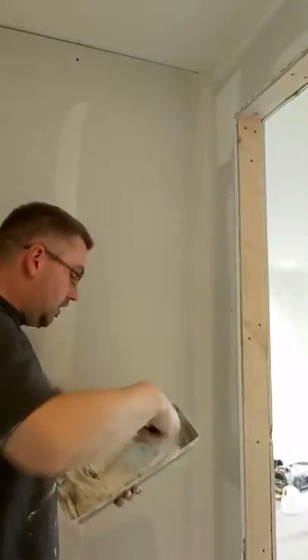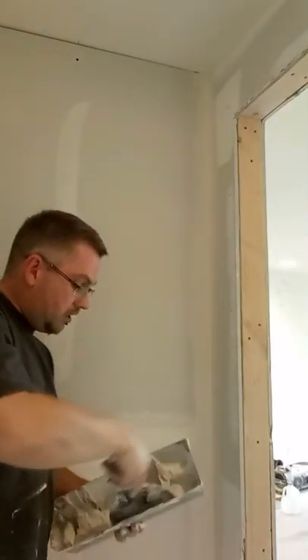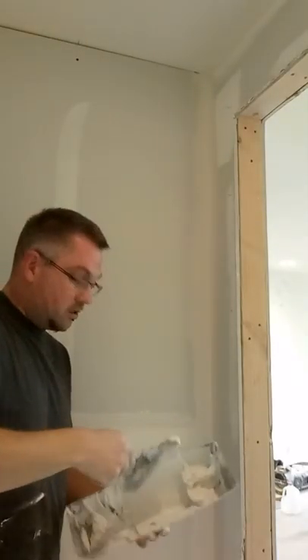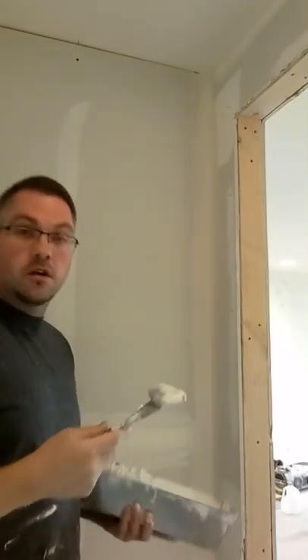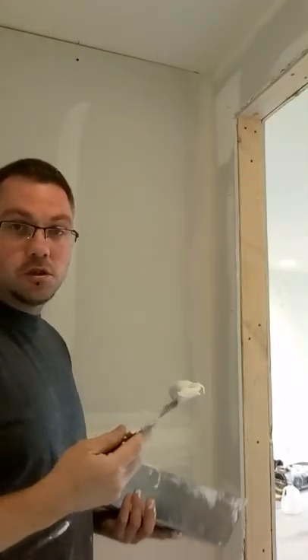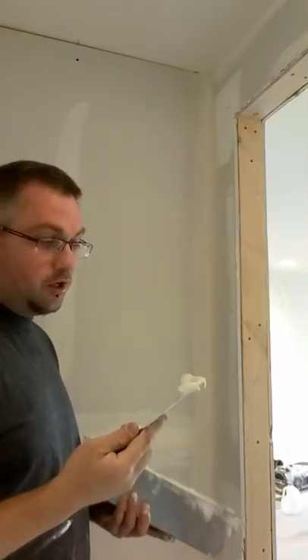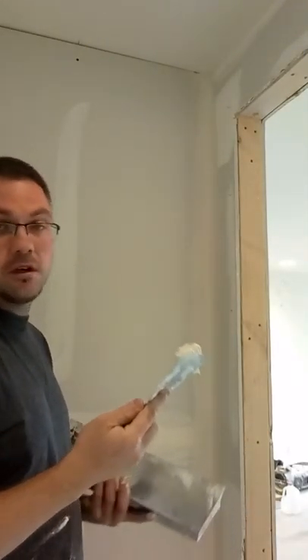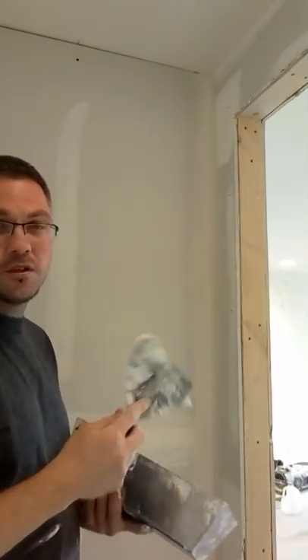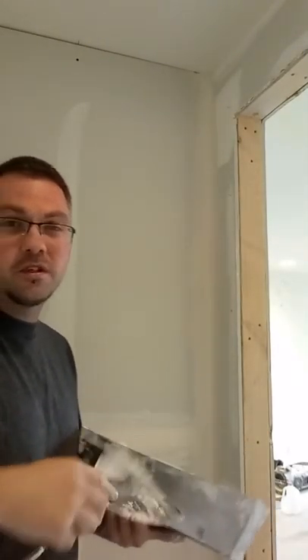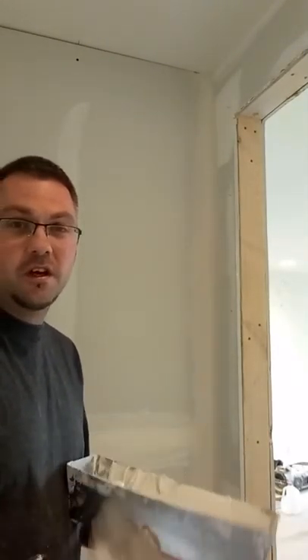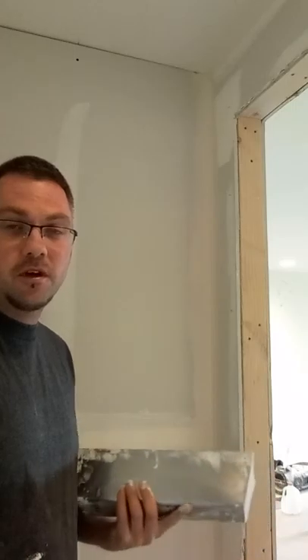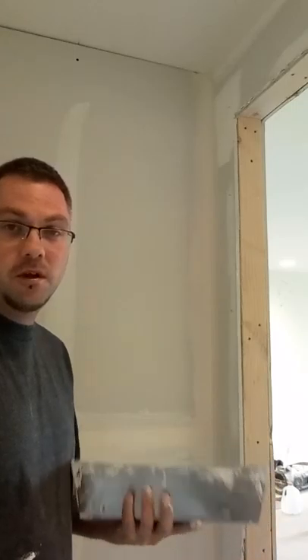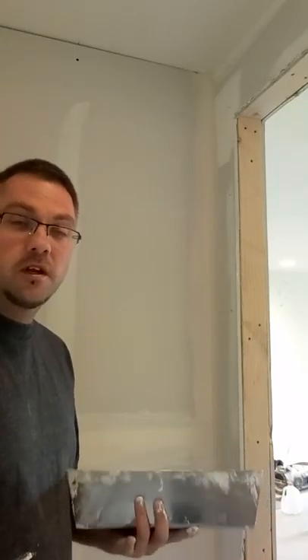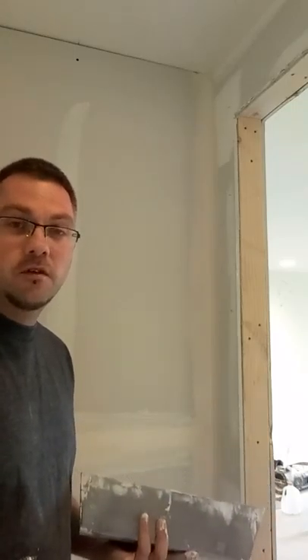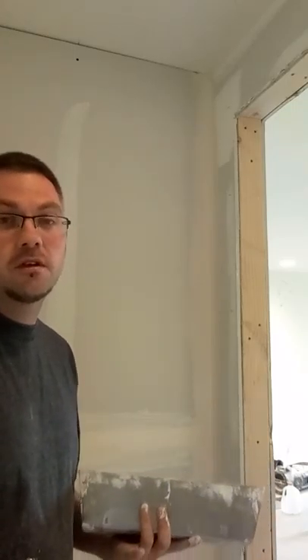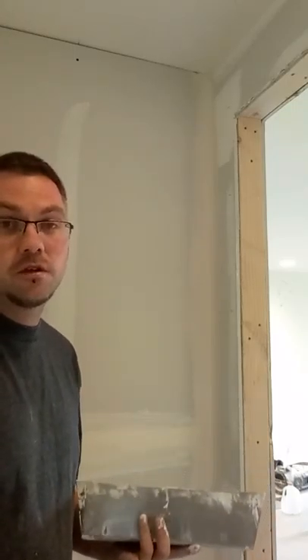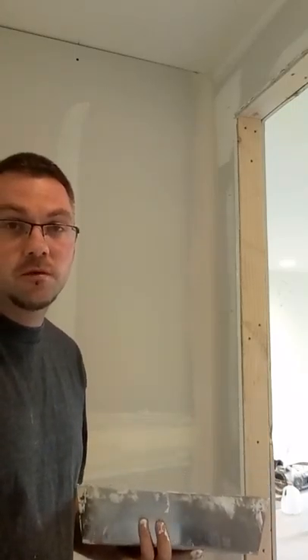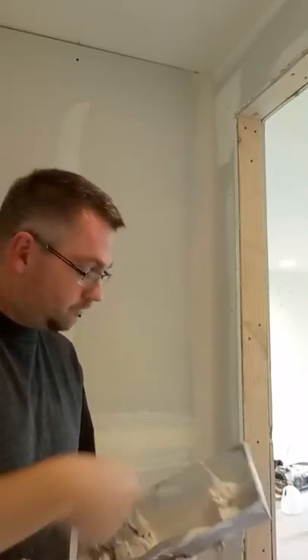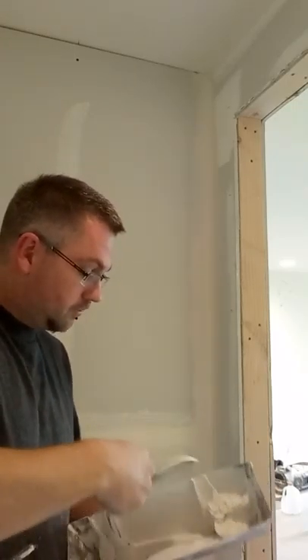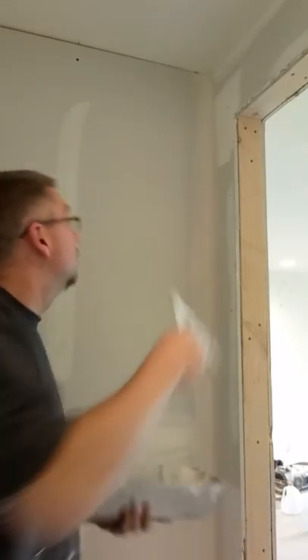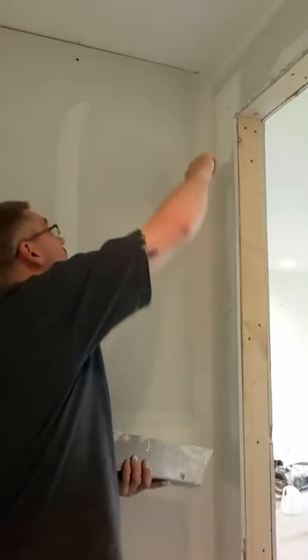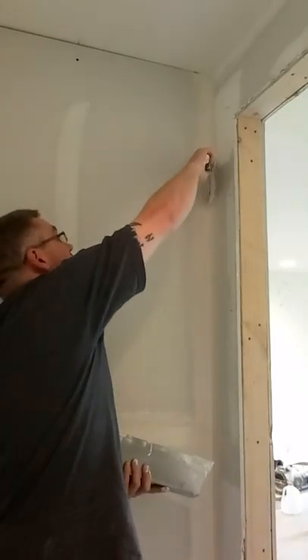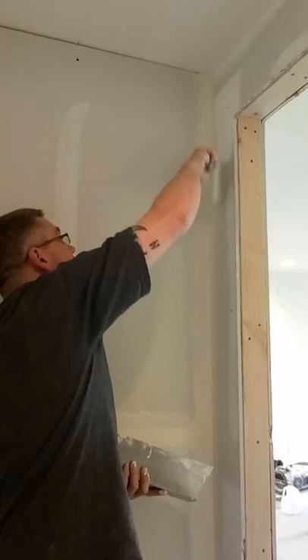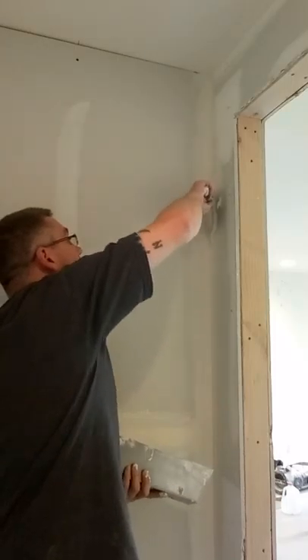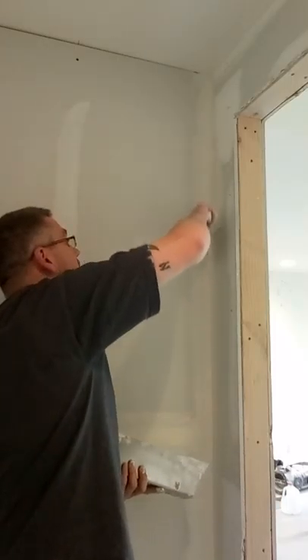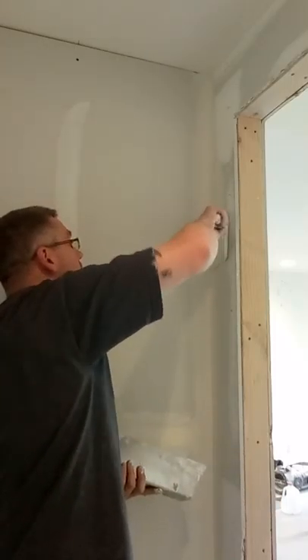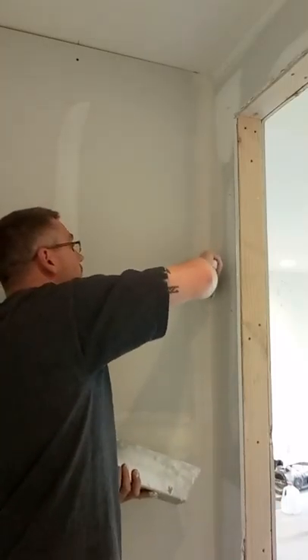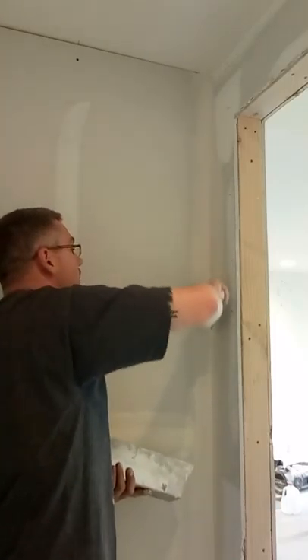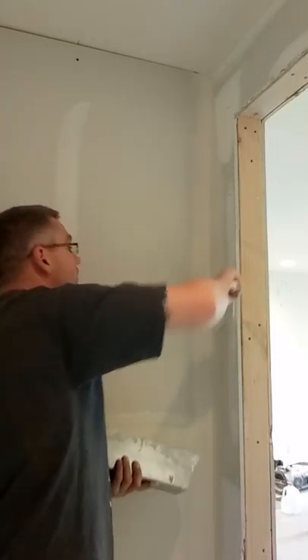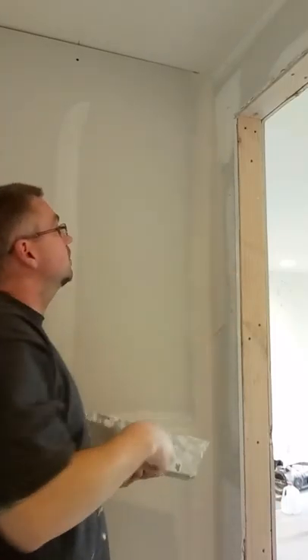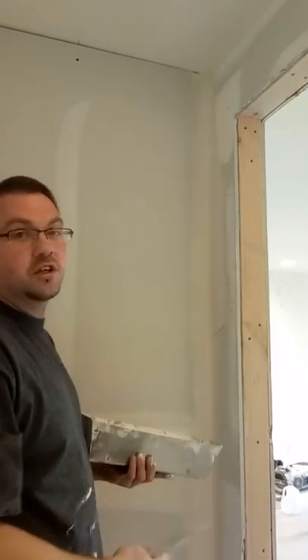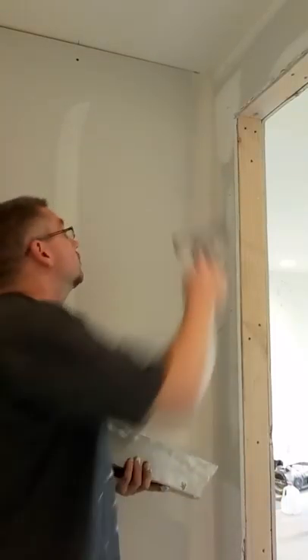And then to coat it, I always coat one side after I'm done taping it. Let it dry overnight. I'll coat the other side tomorrow. So just kind of apply a little bit of mud on the sides like that. Keep it in the corners.